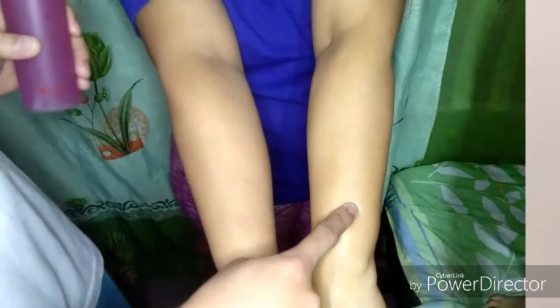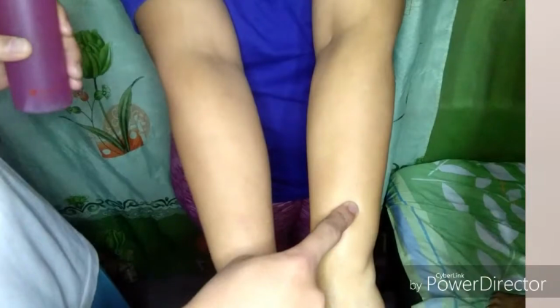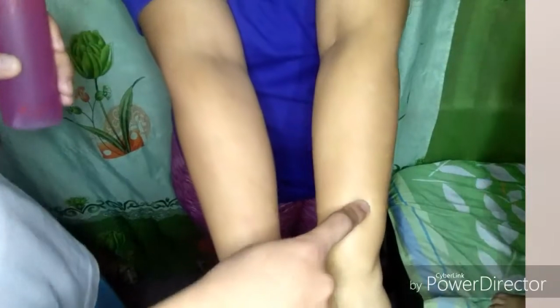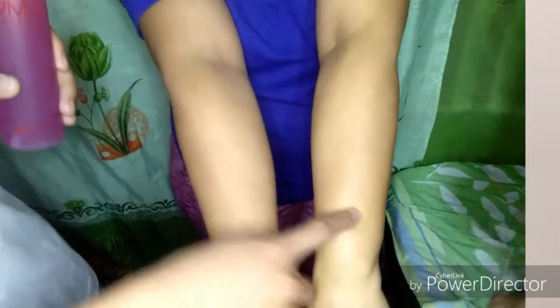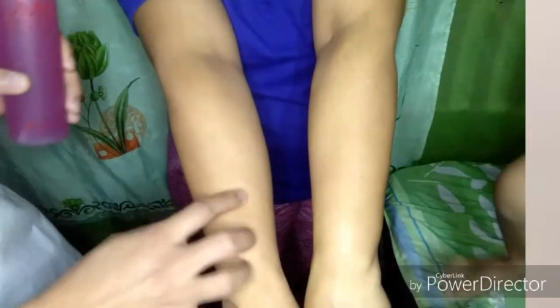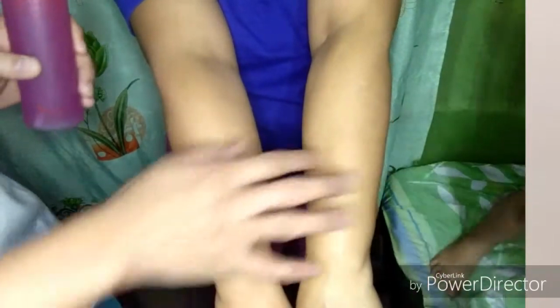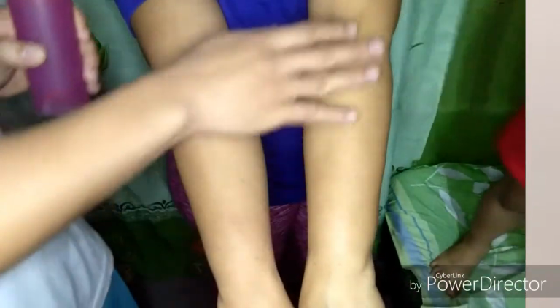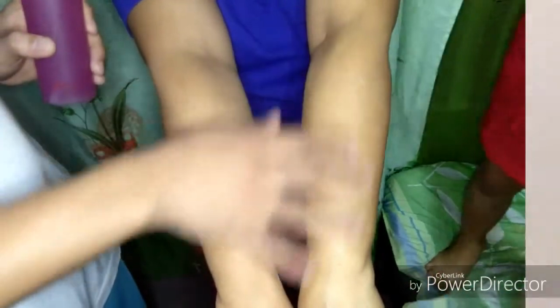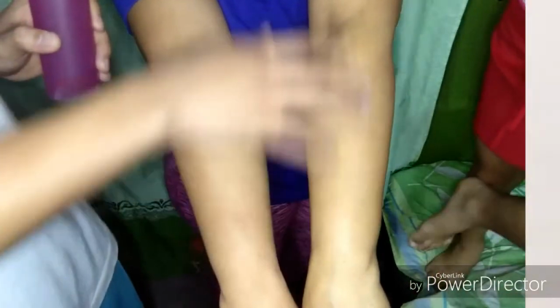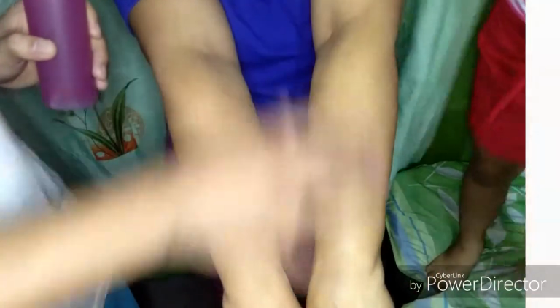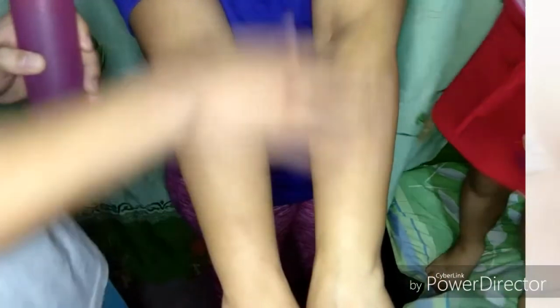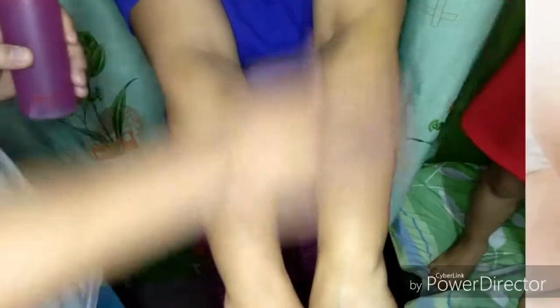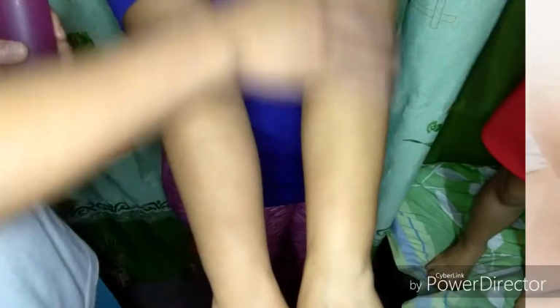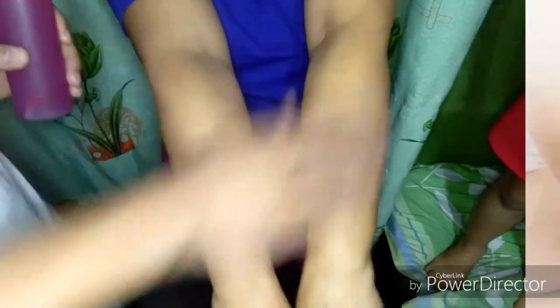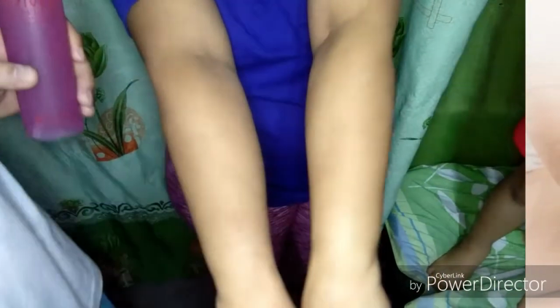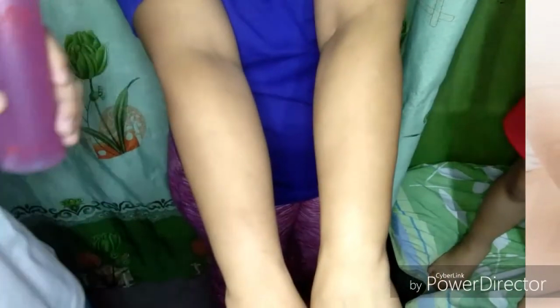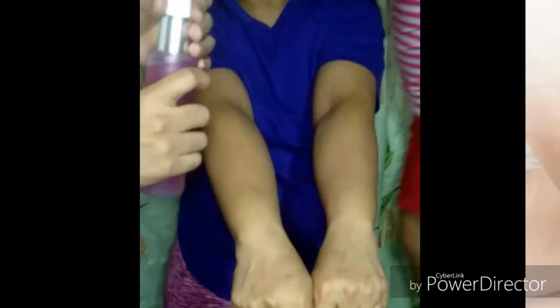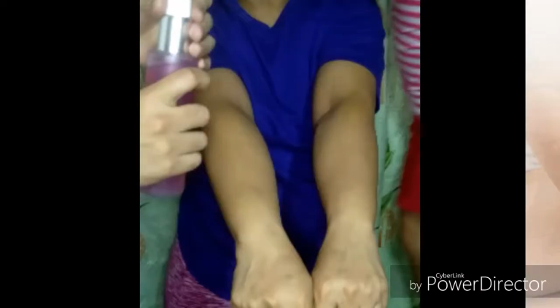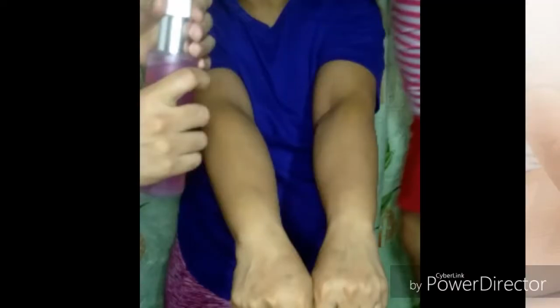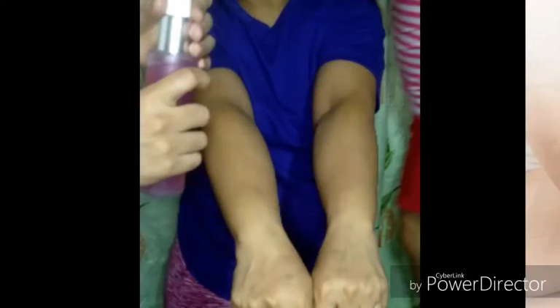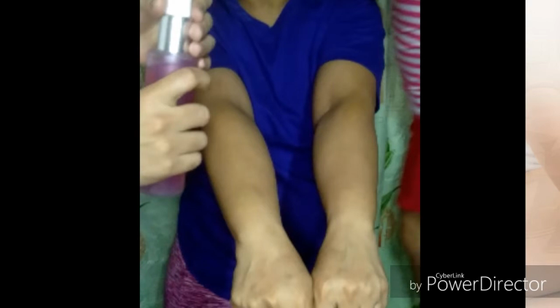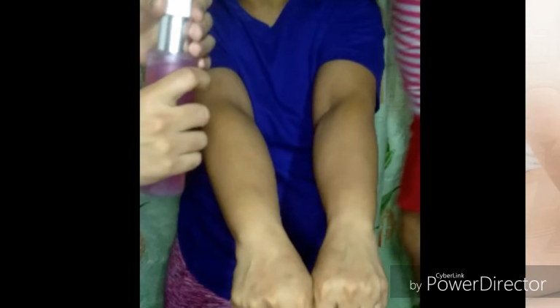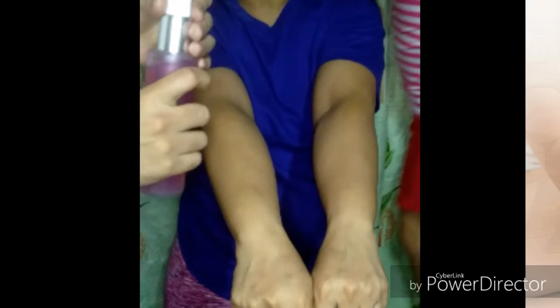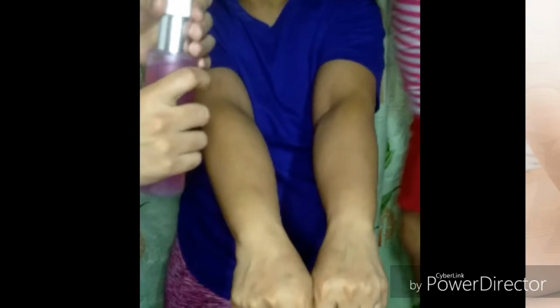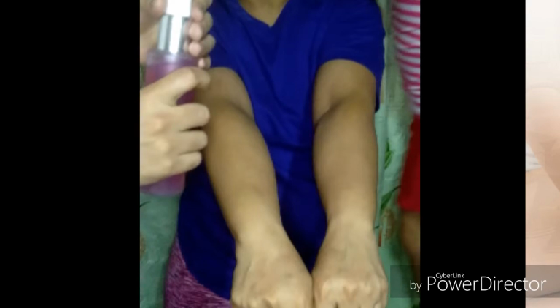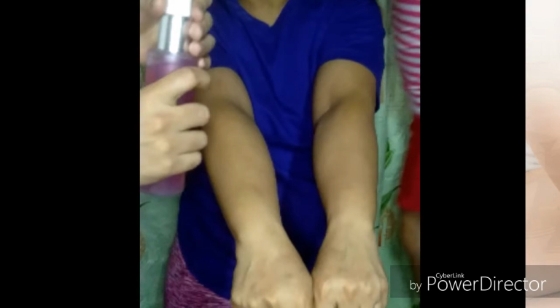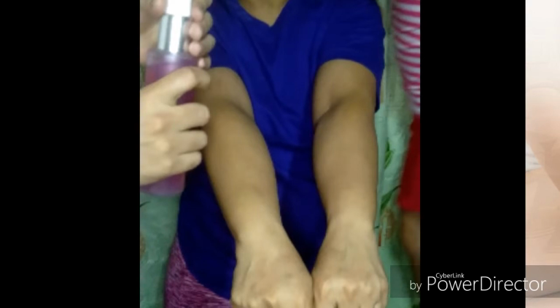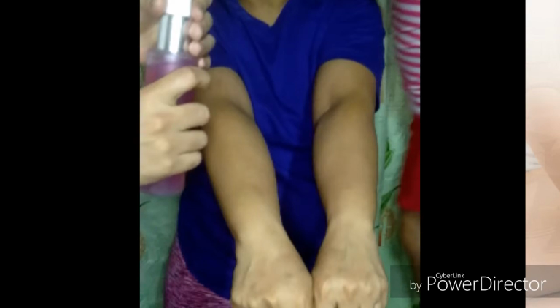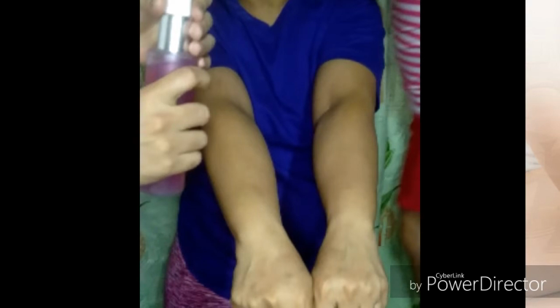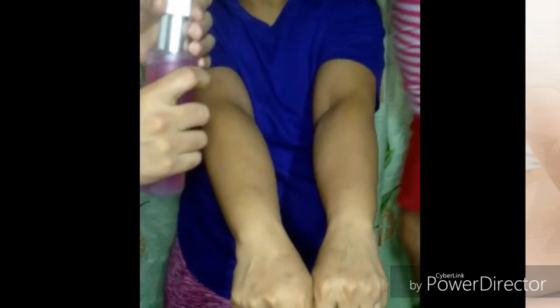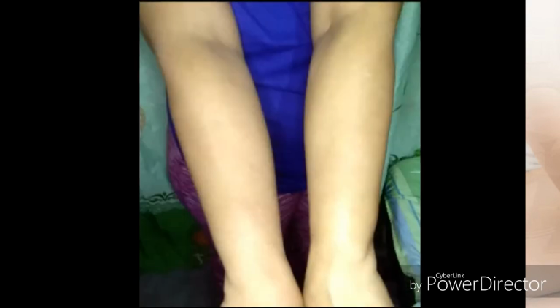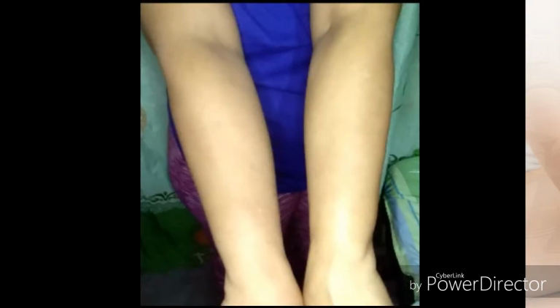Rinse the area where you apply the OmniWise Crub to see visible results. Easy to apply with instant results, OmniWise Crub is your complete body skin regimen.